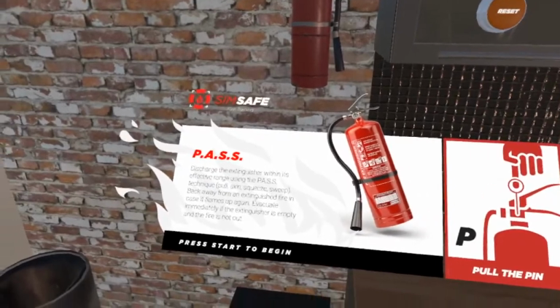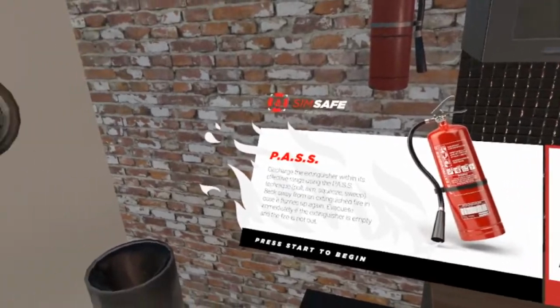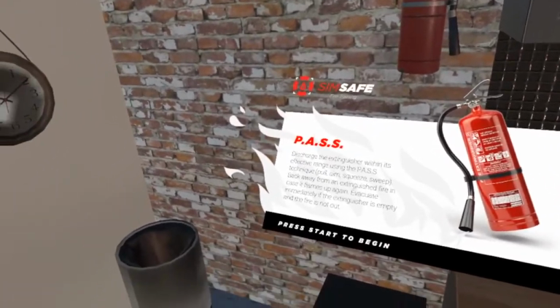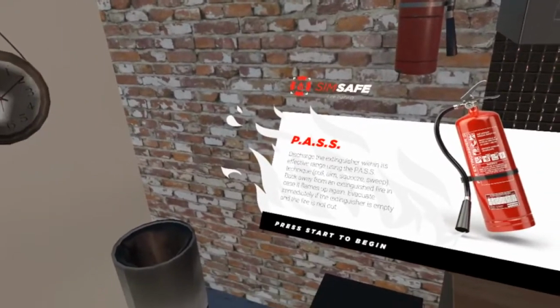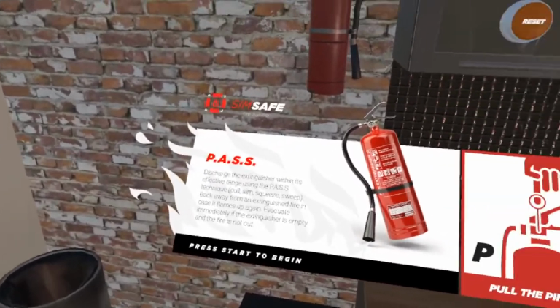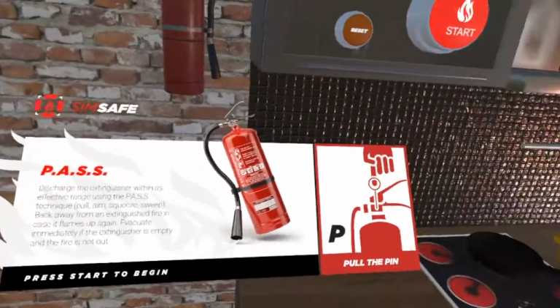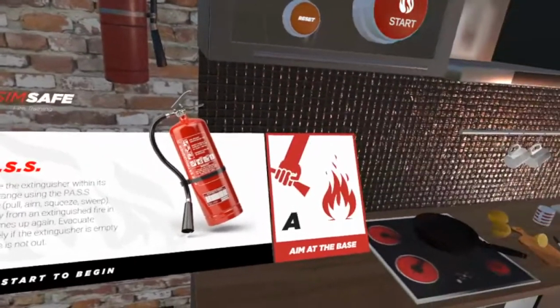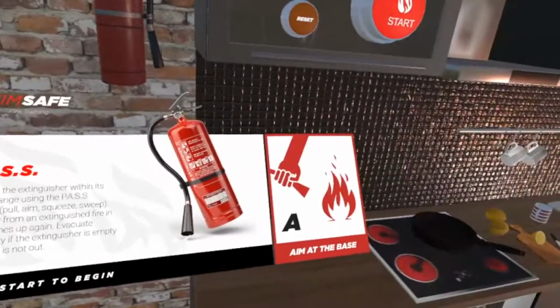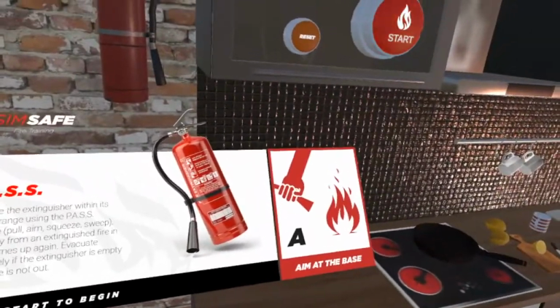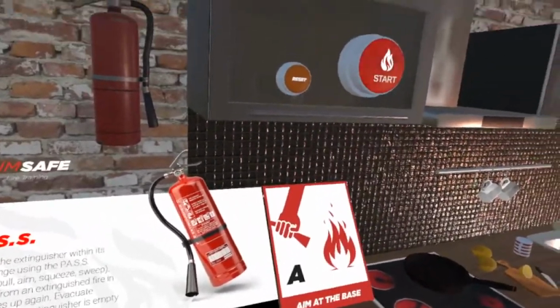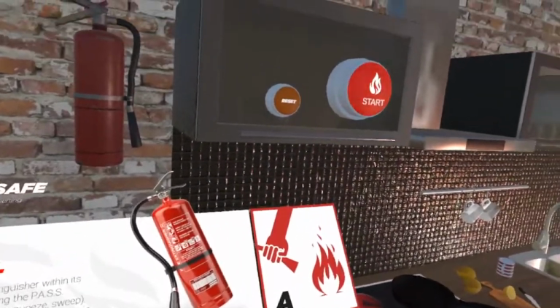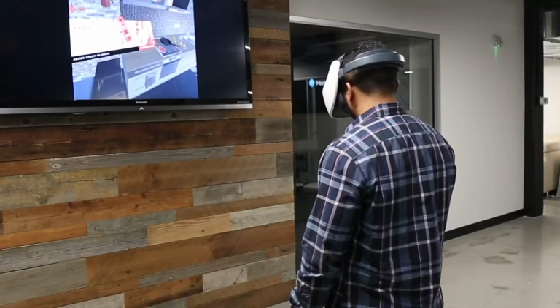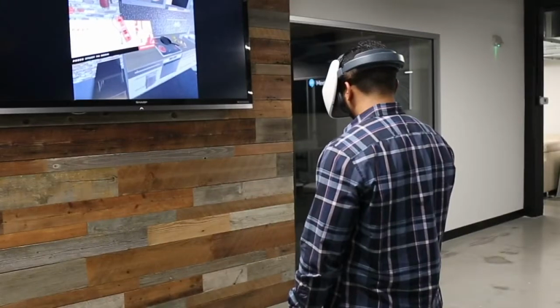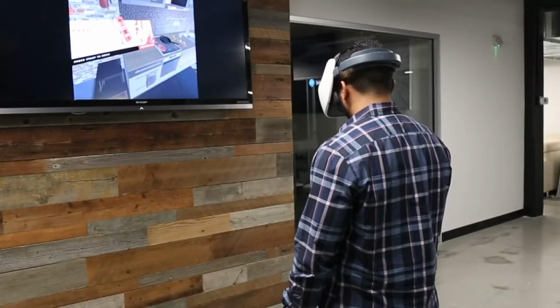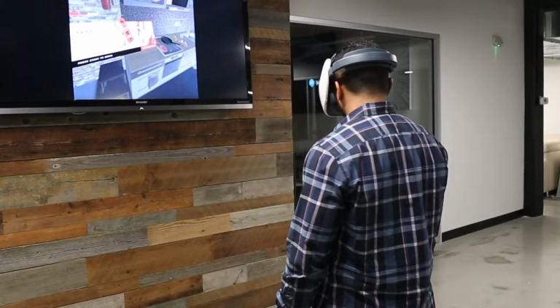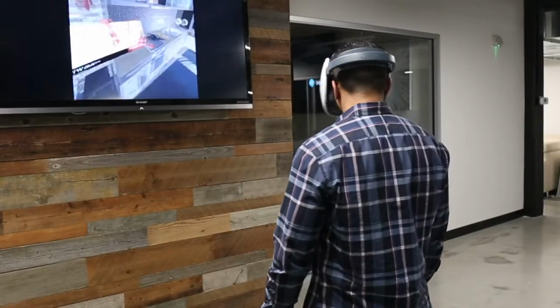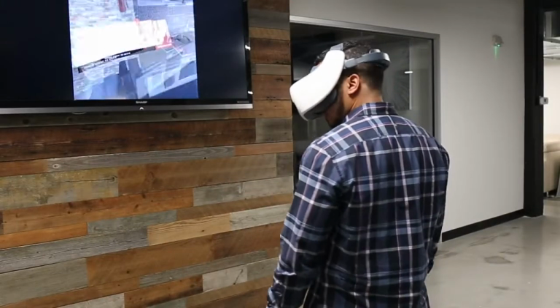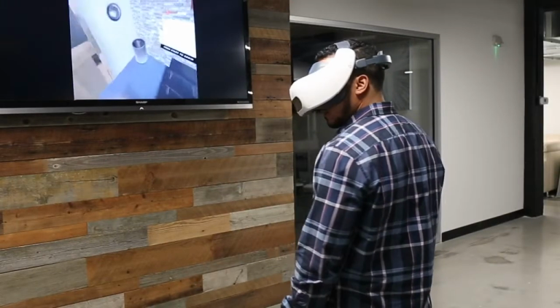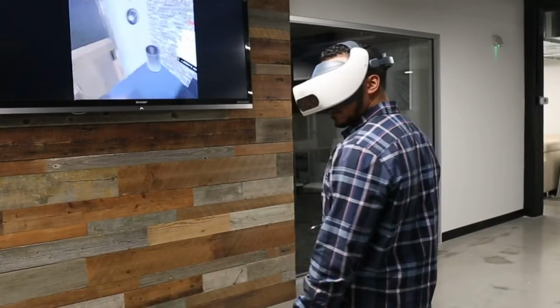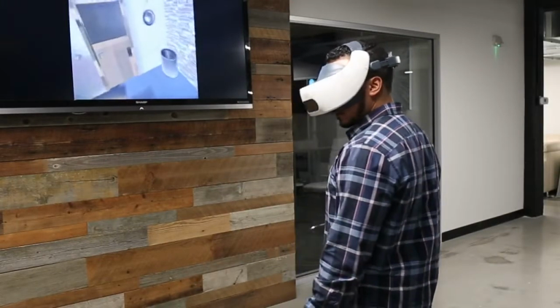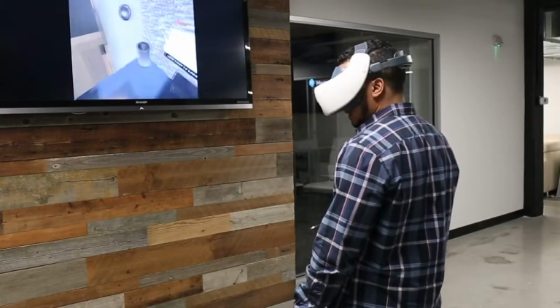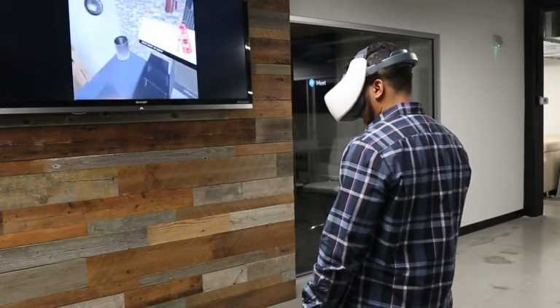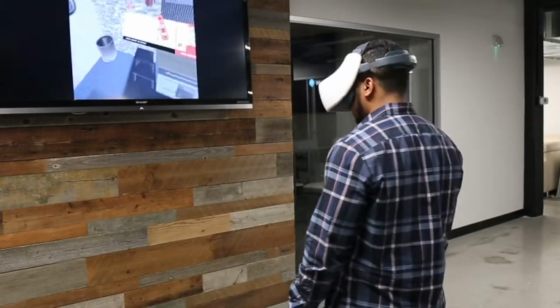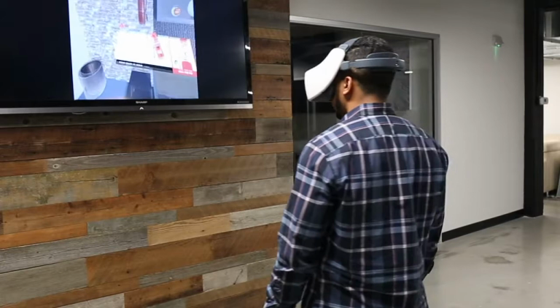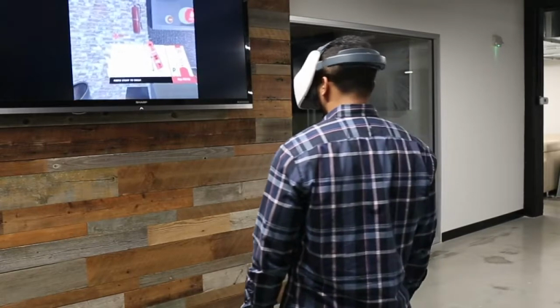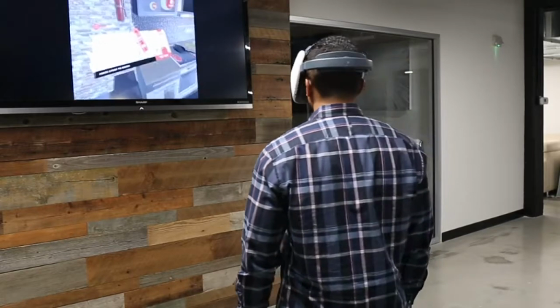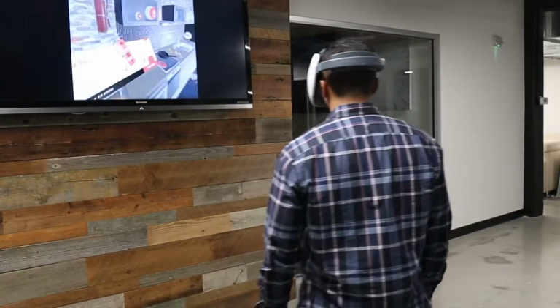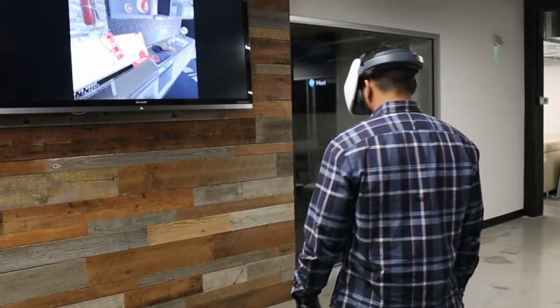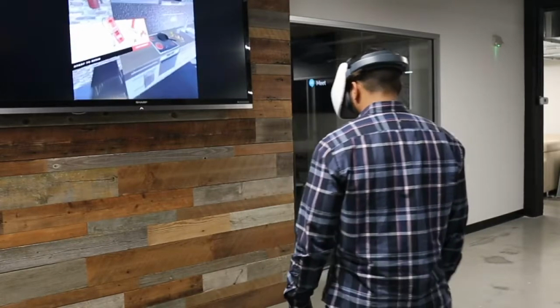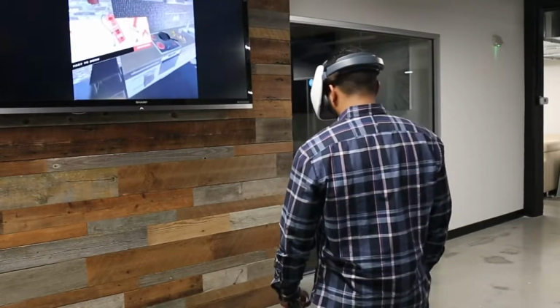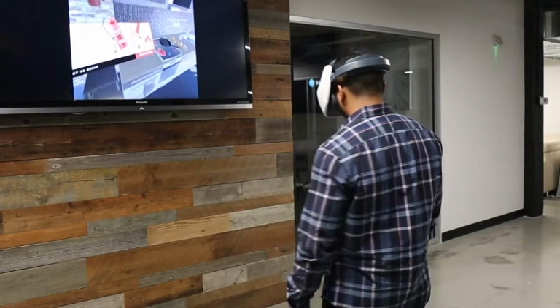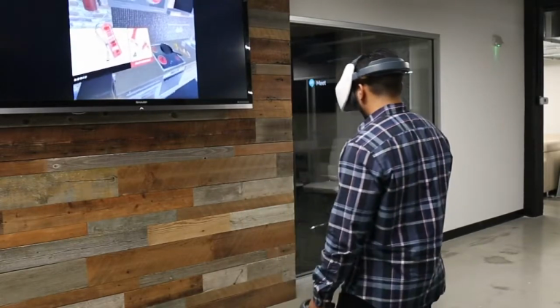Evacuate immediately if the extinguisher is empty and the fire is not out. When the experience begins, a fire will start and you'll have a limited time to extinguish it with the fire extinguisher to your left using this technique.